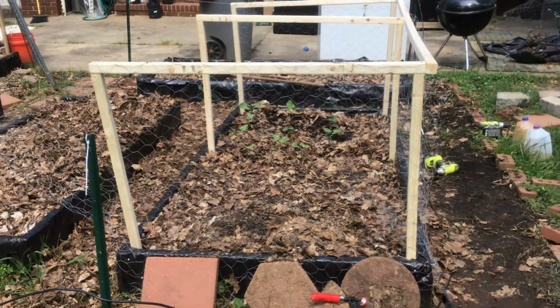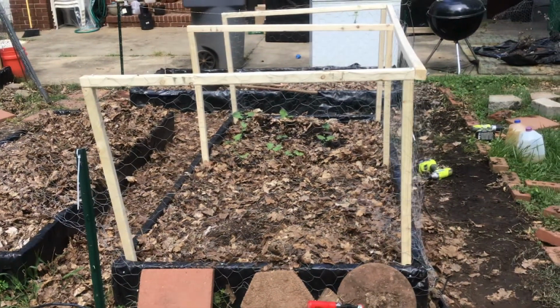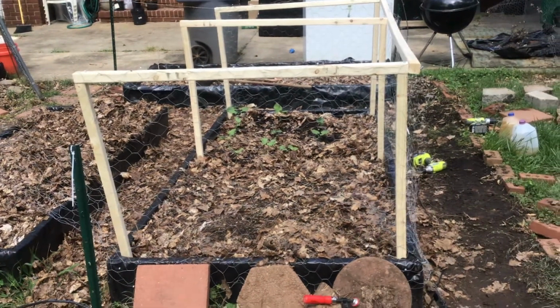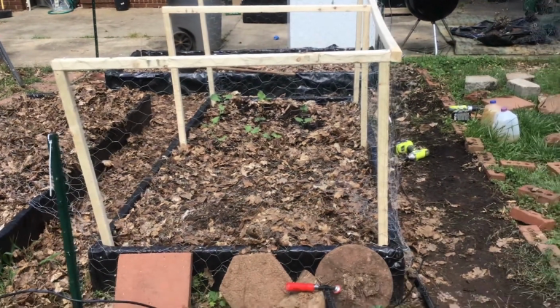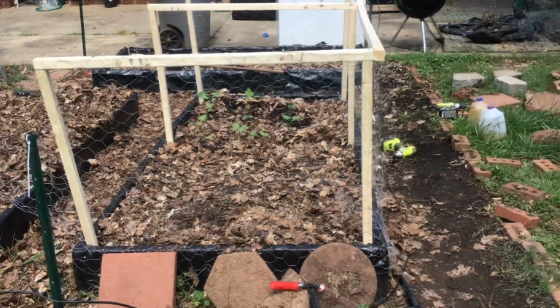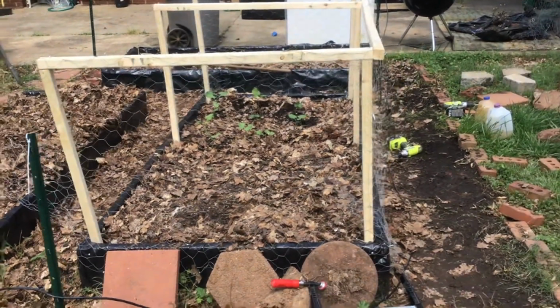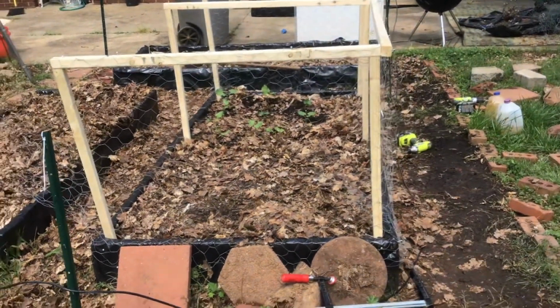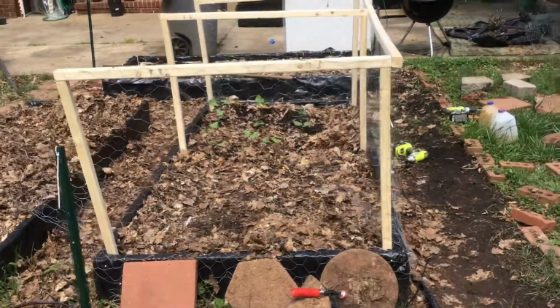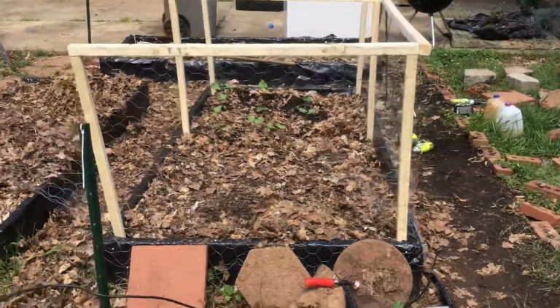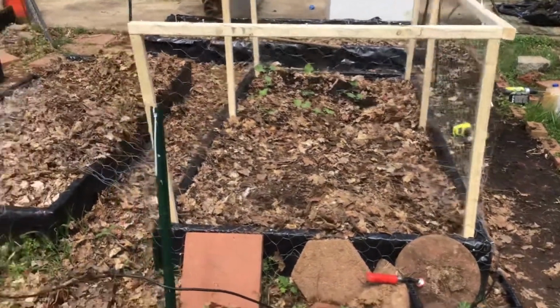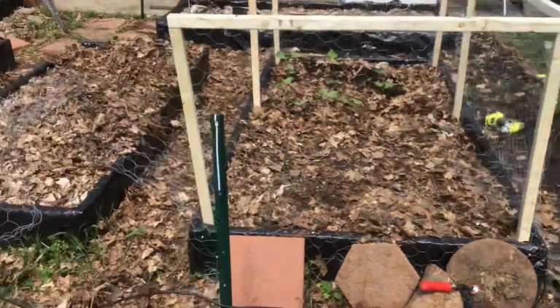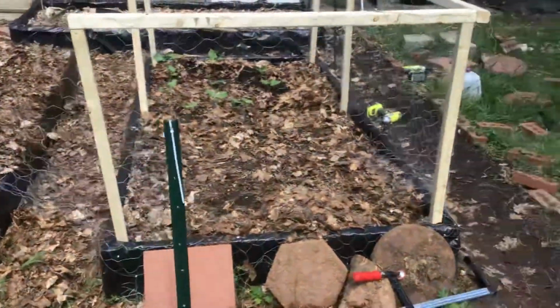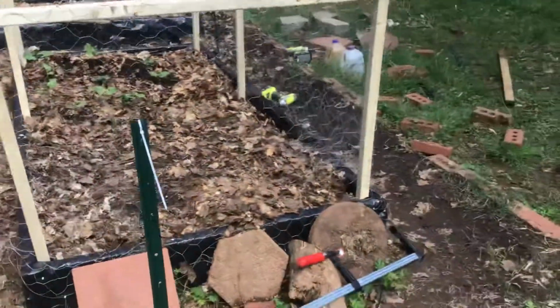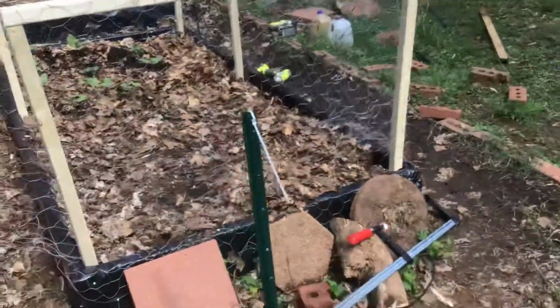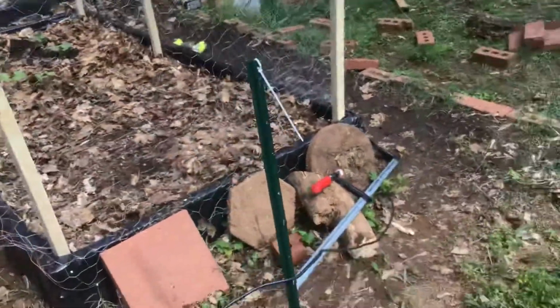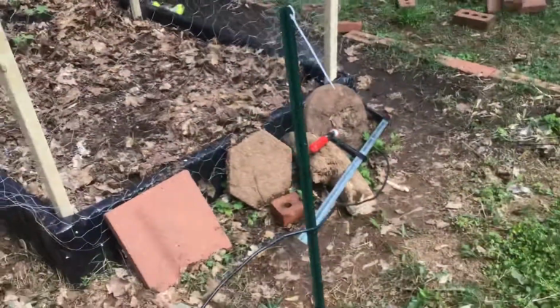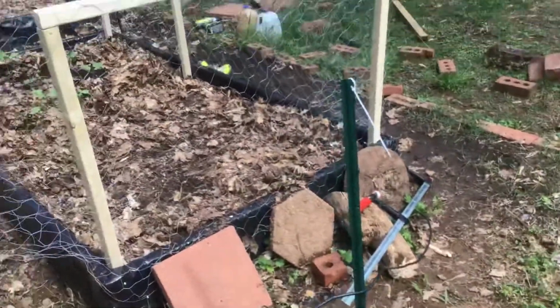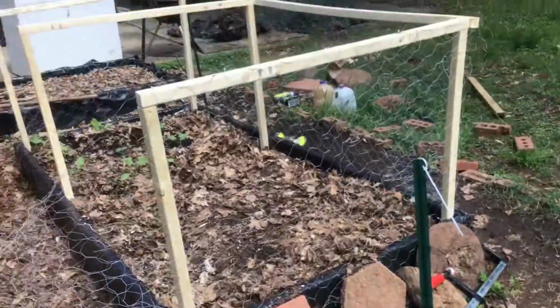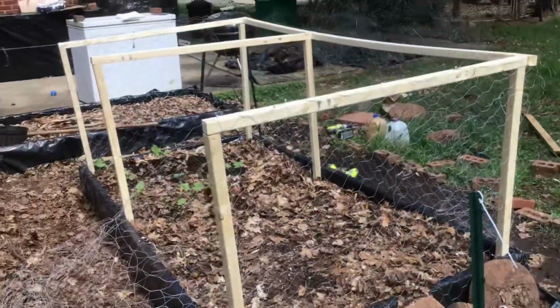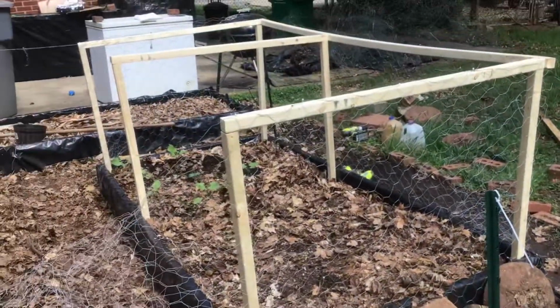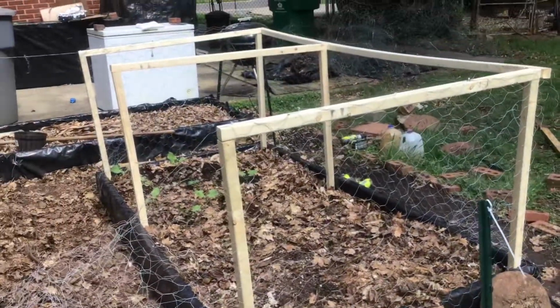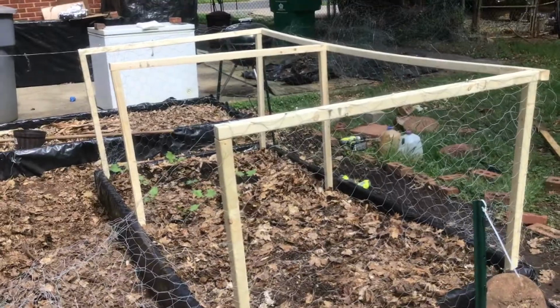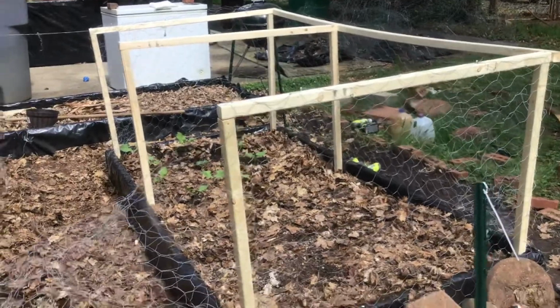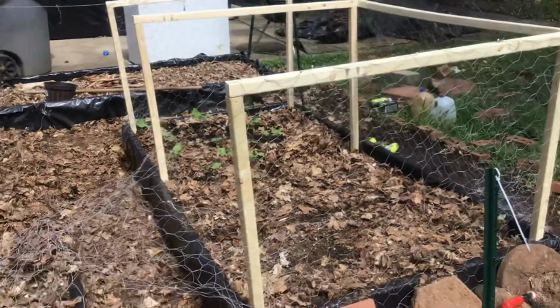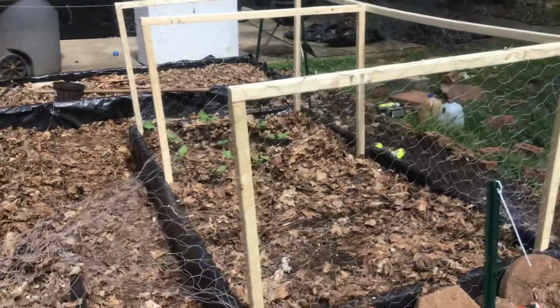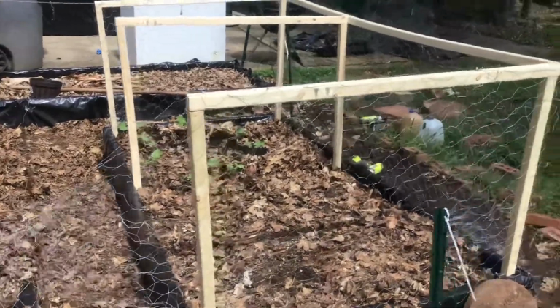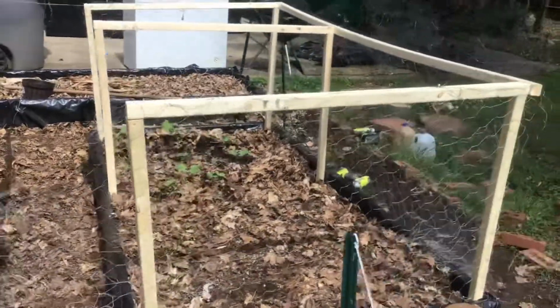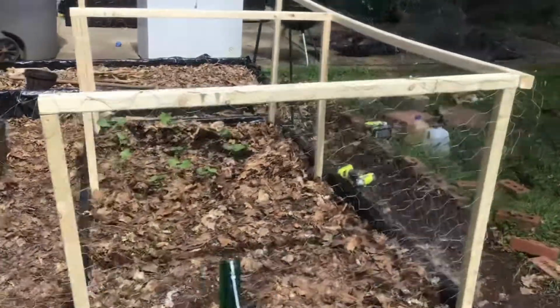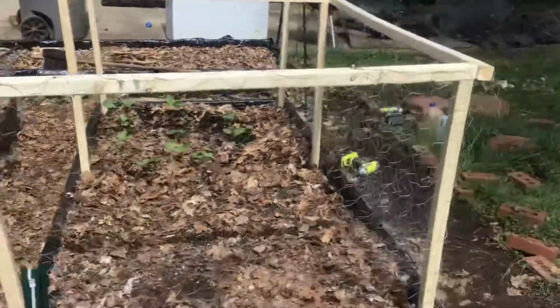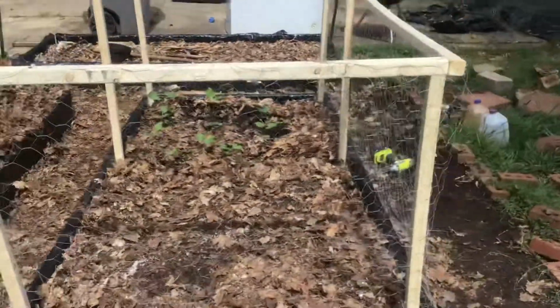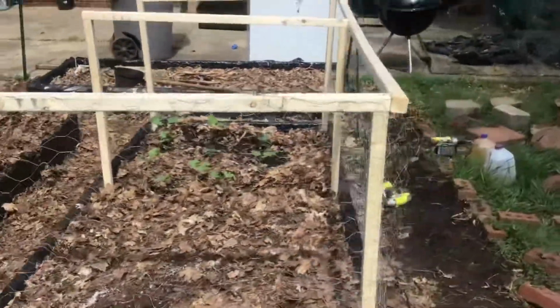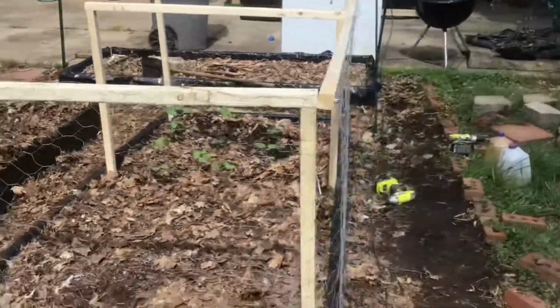Good morning, beautiful people. It's me, Ms. Greeny Thumbs. I'm doing something a little different this year with my raised garden beds. I decided to put up a little cage around them because the rabbits kept getting into them and eating up my stuff. I don't mind sharing, but no.